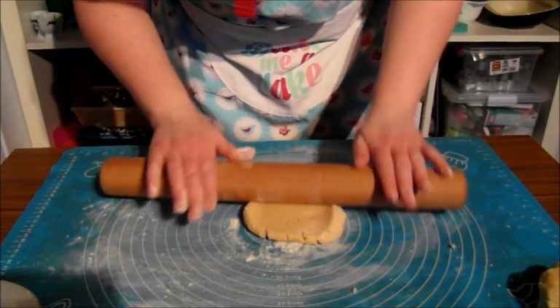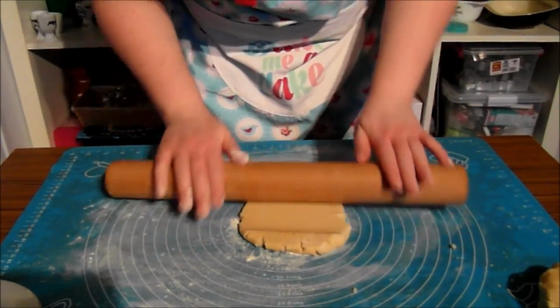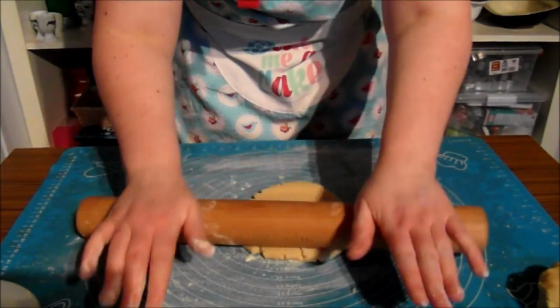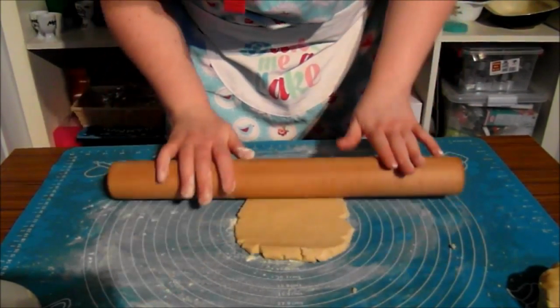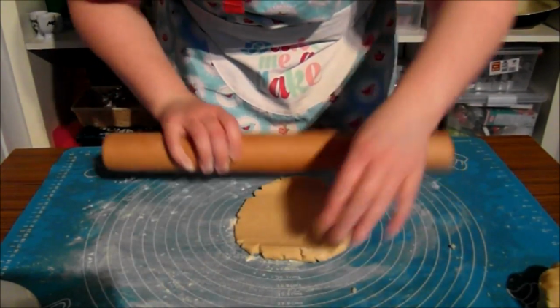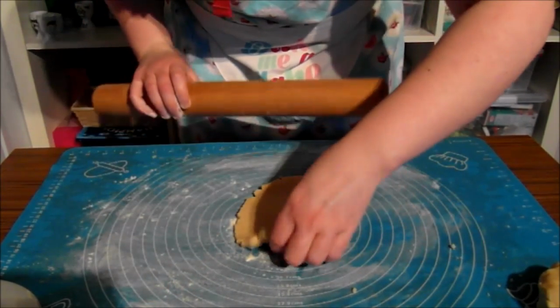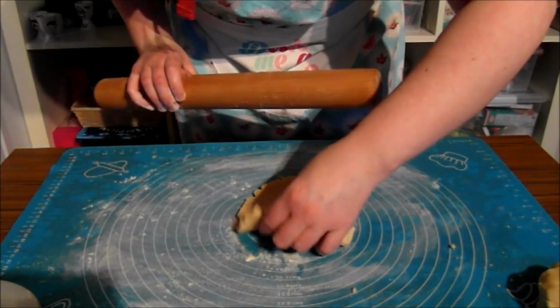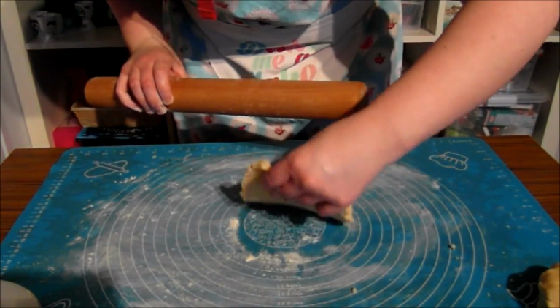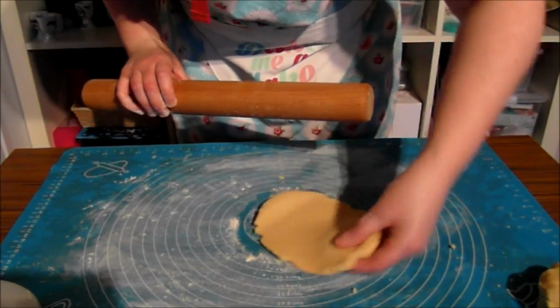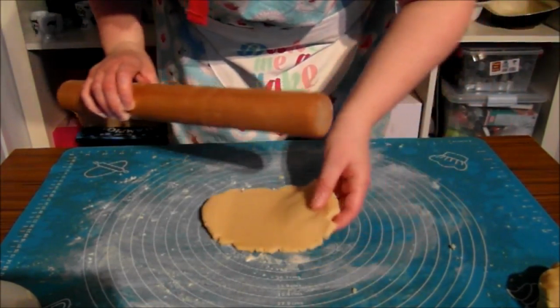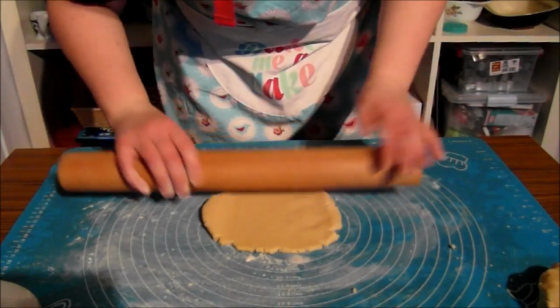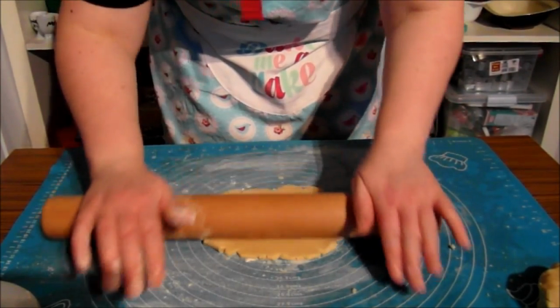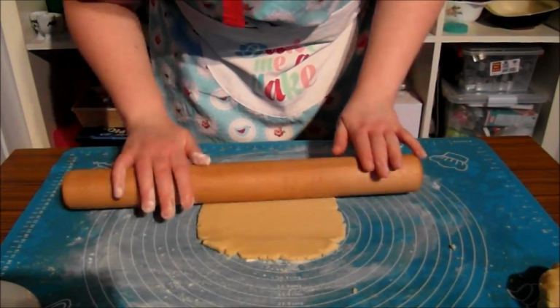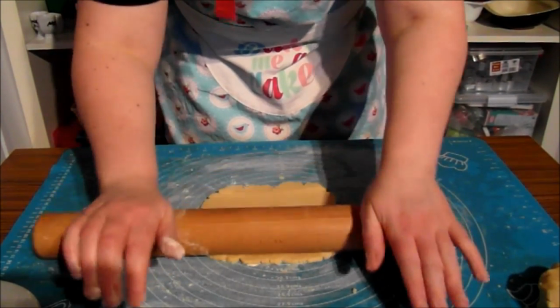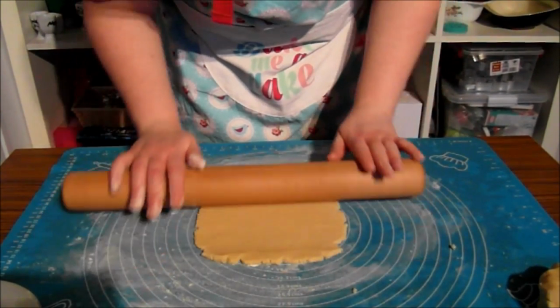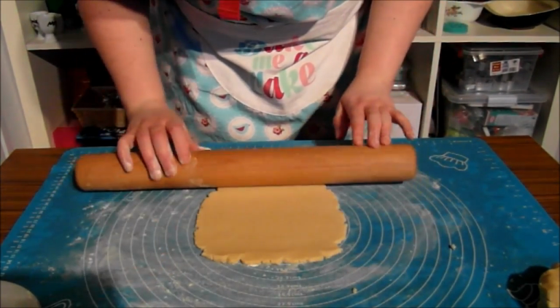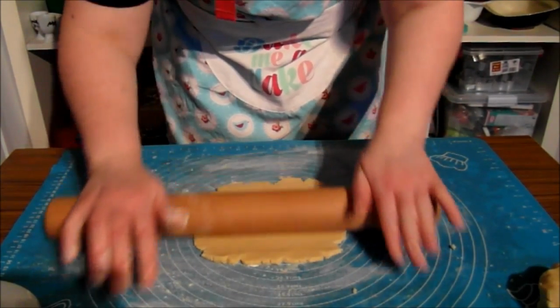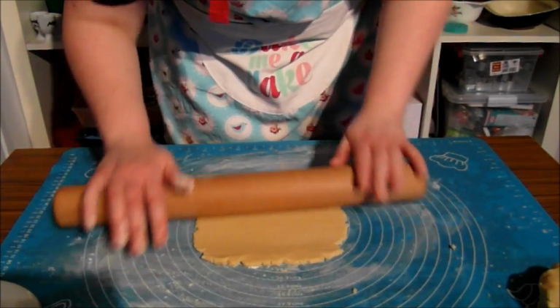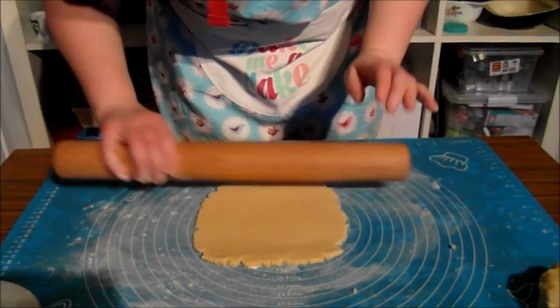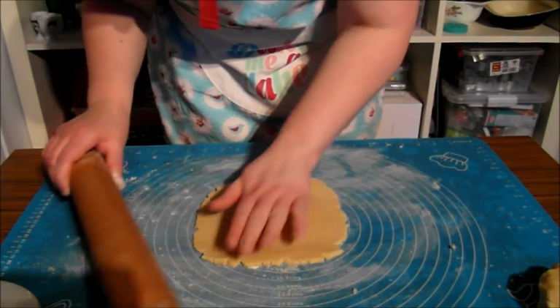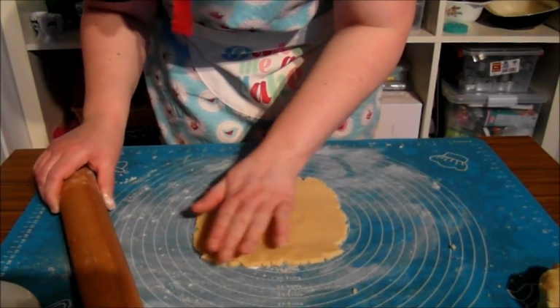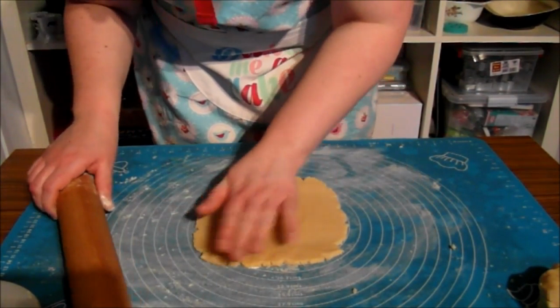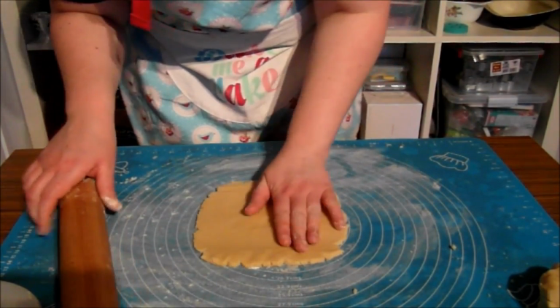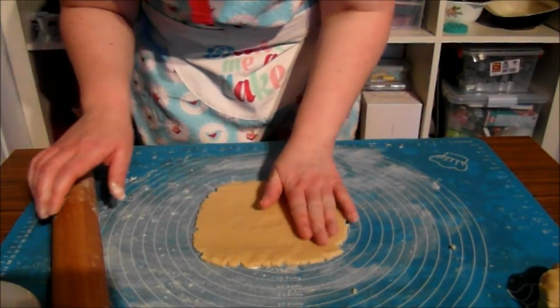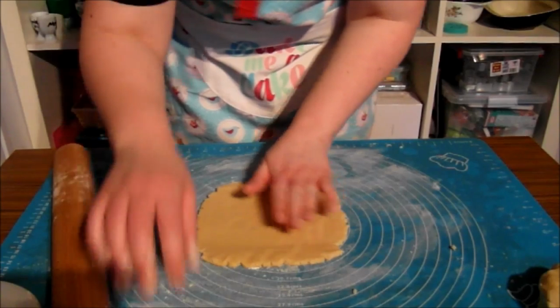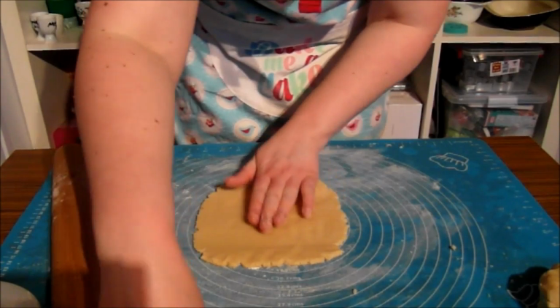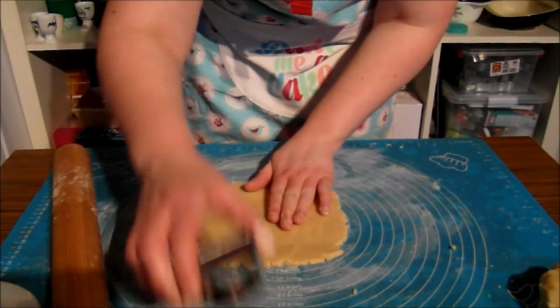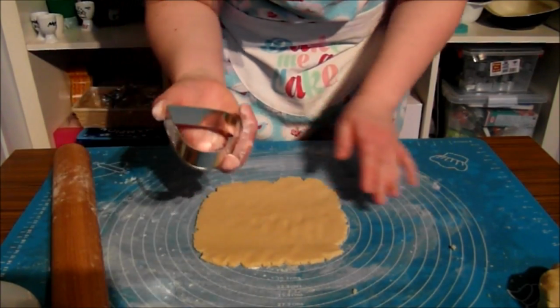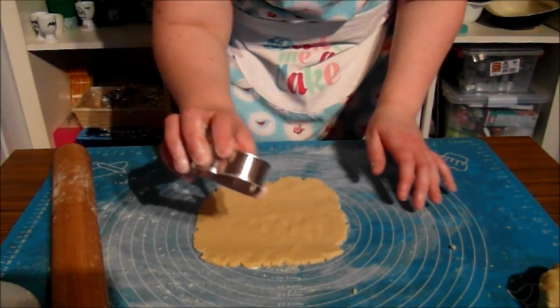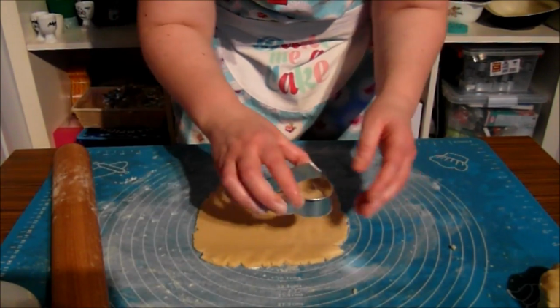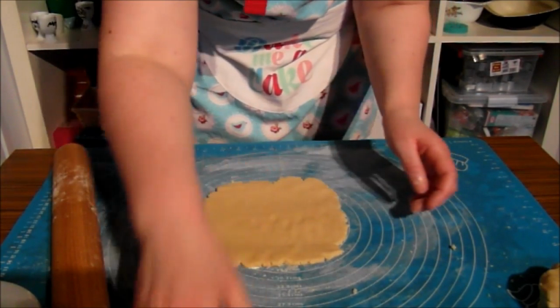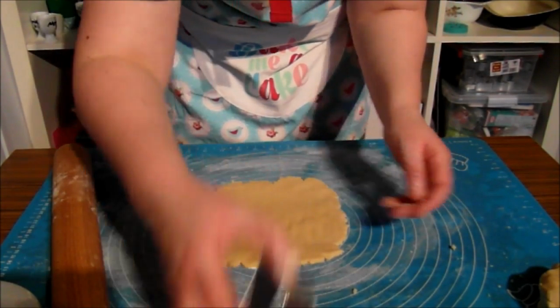You want the thickness about the size of a one pound coin — about that. Now I'm going to take my heart cutter.